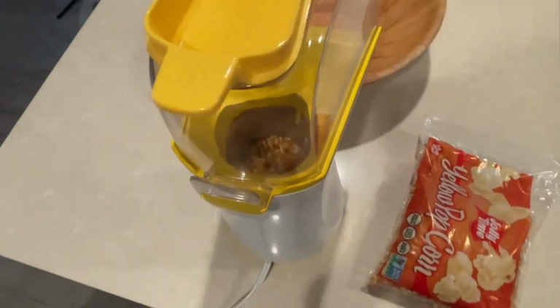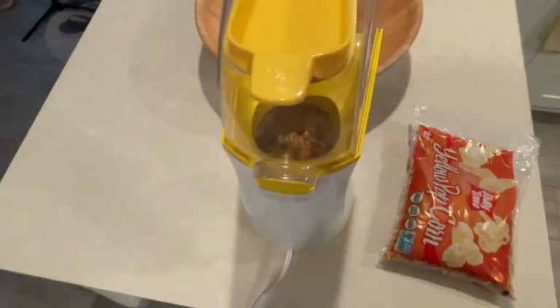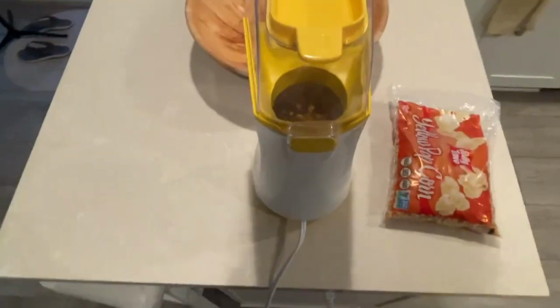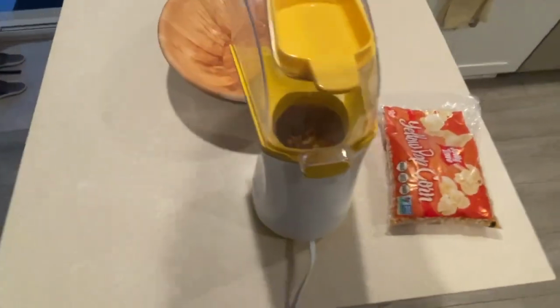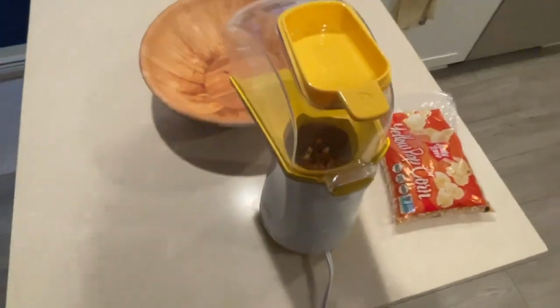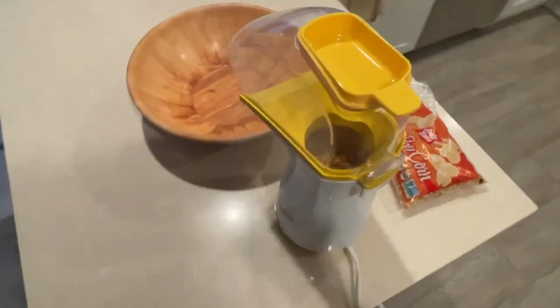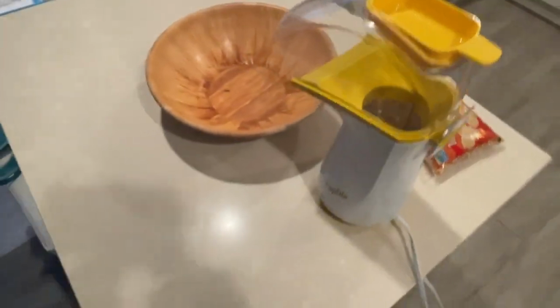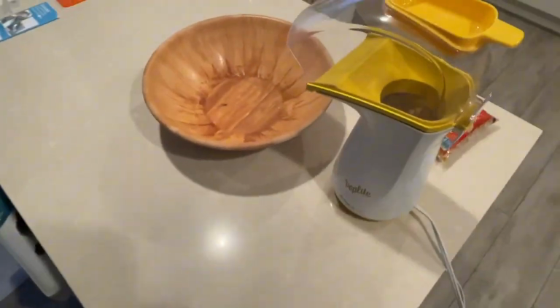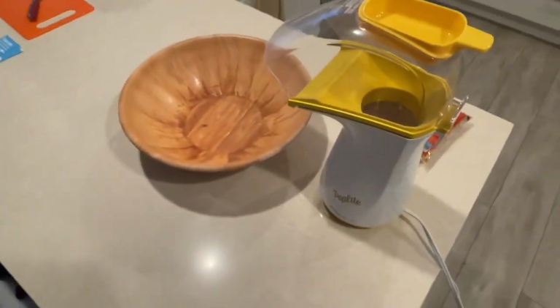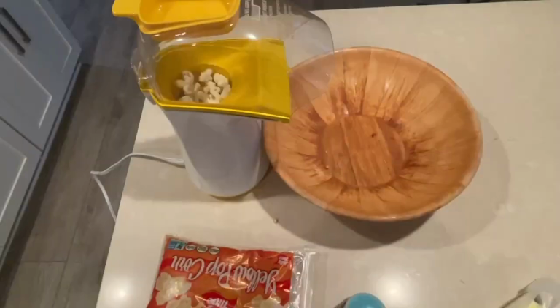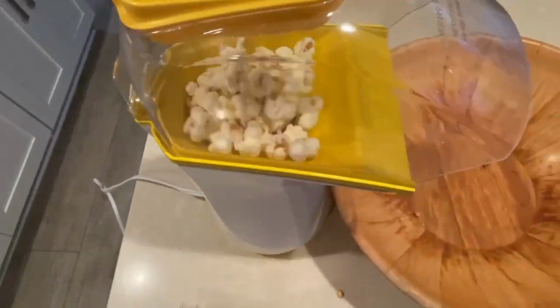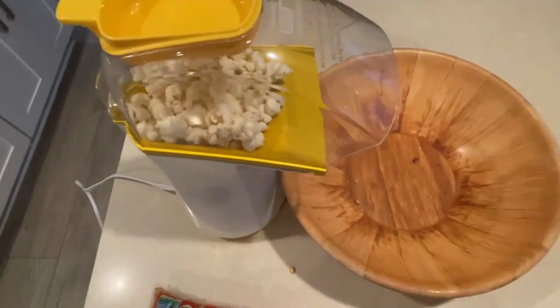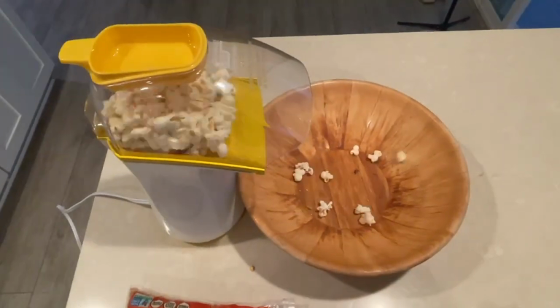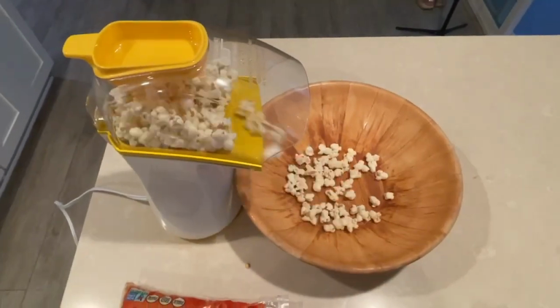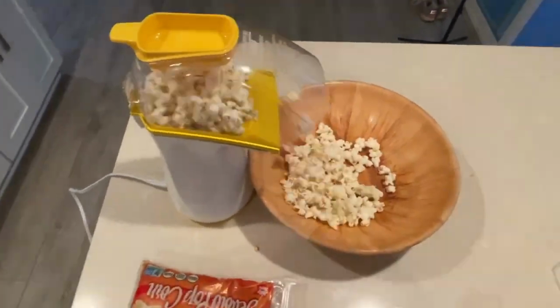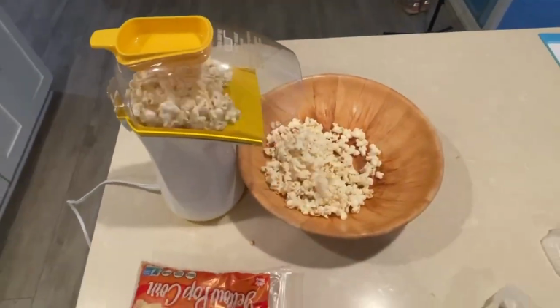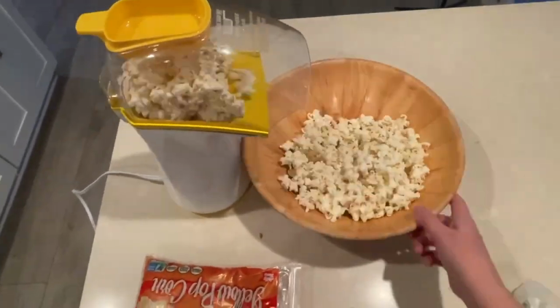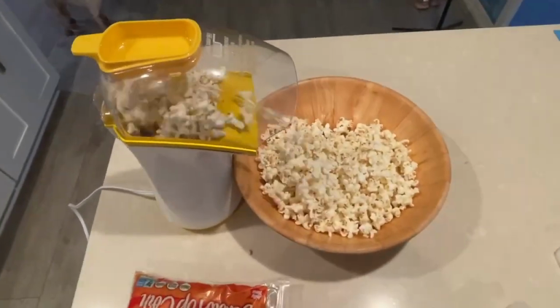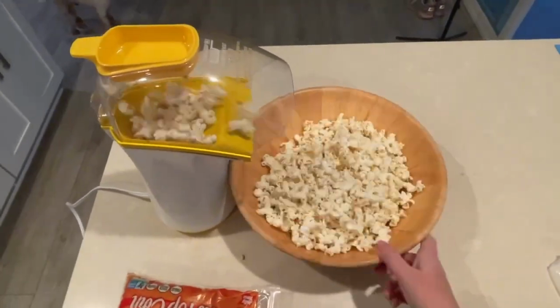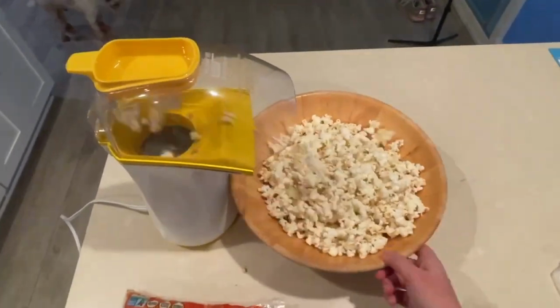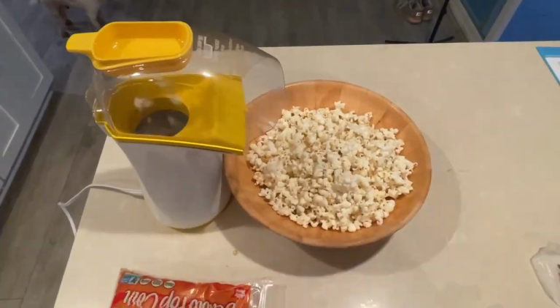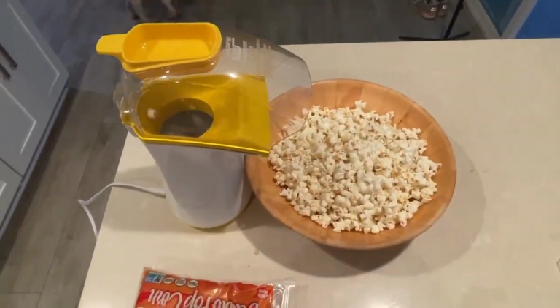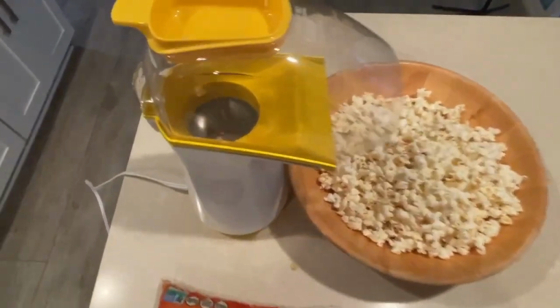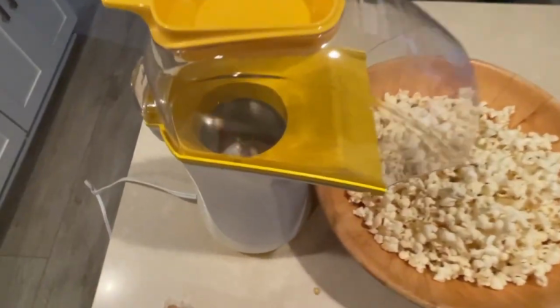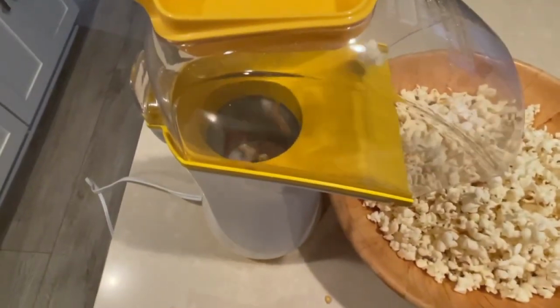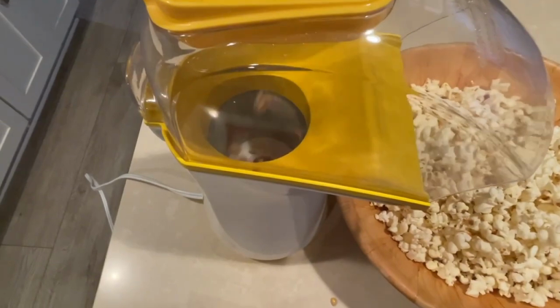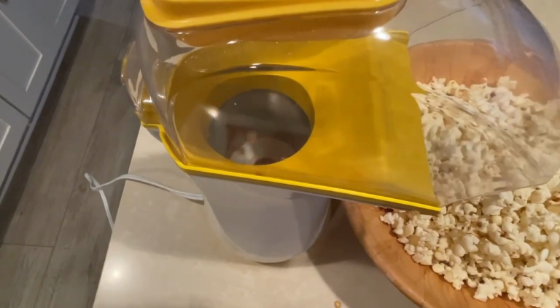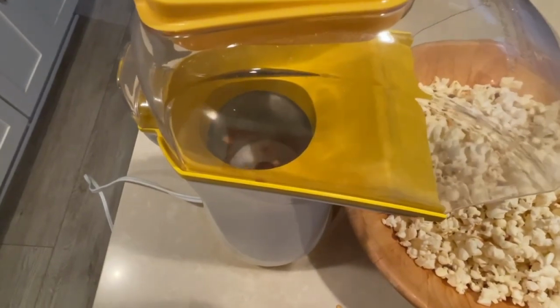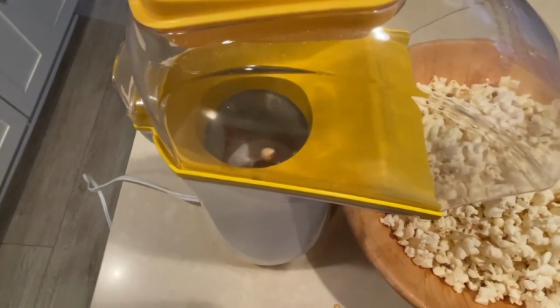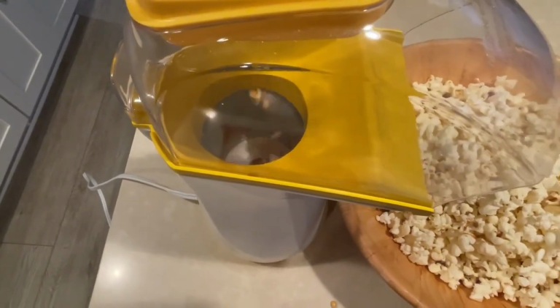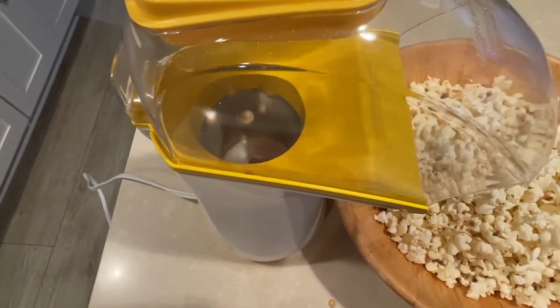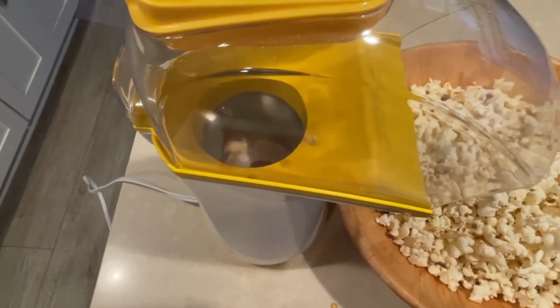While it's cooking up the popcorn, I usually warm up my butter in the microwave. You can do it in that yellow measuring cup, but I just do it separately for easier cleanup afterwards.